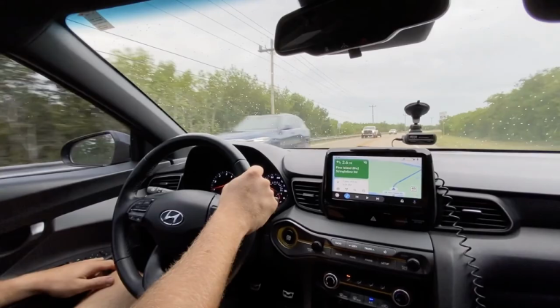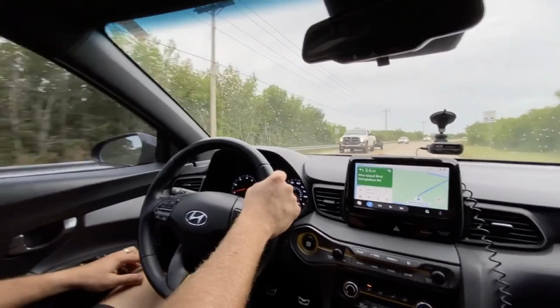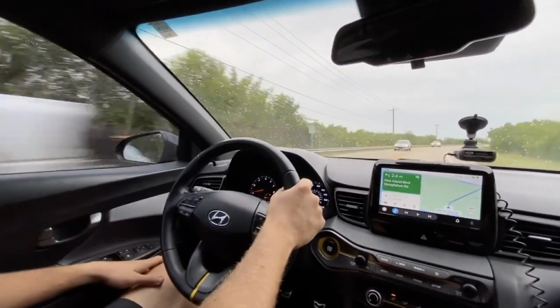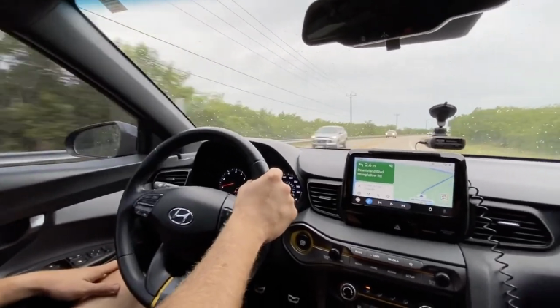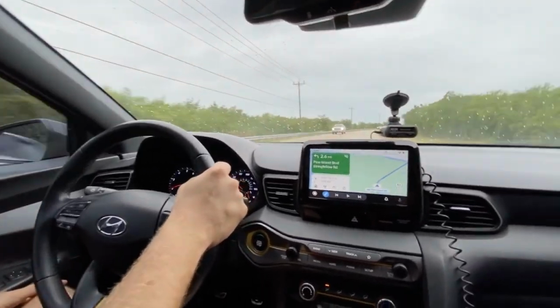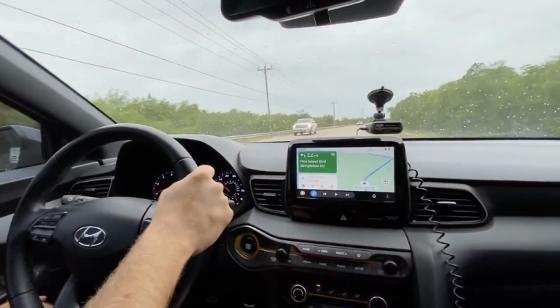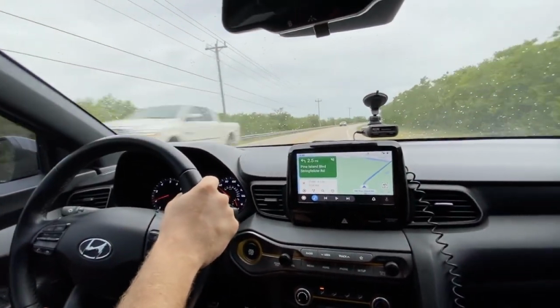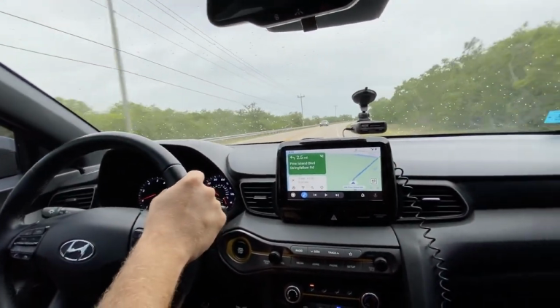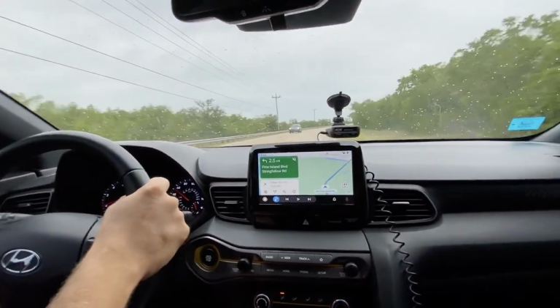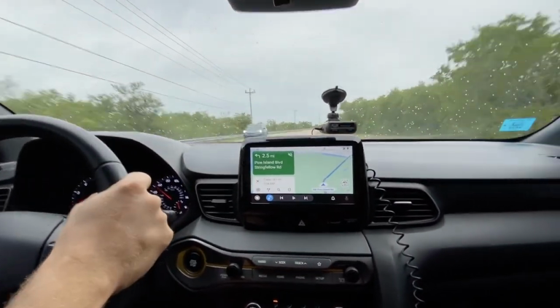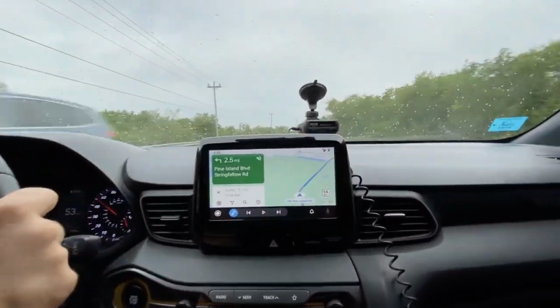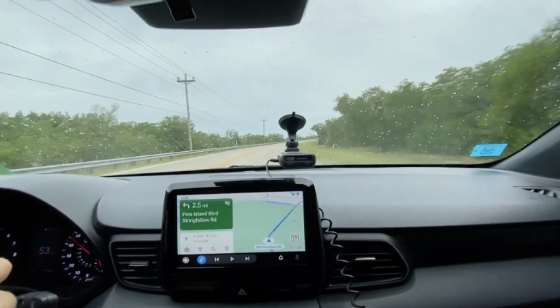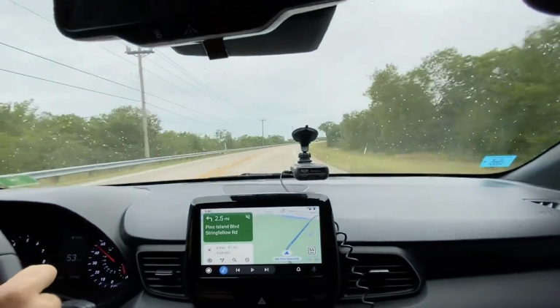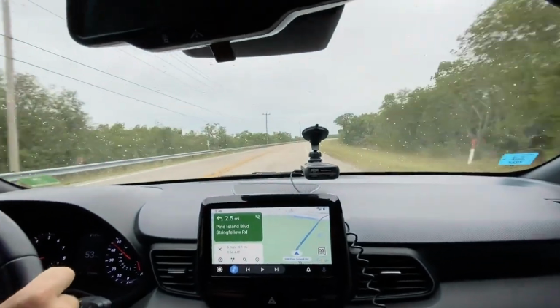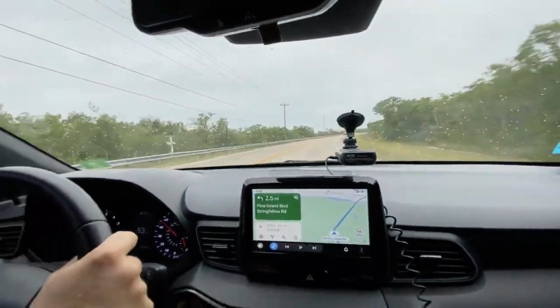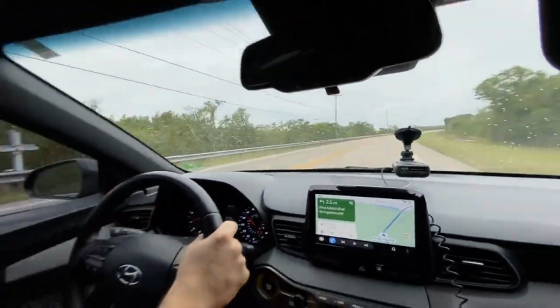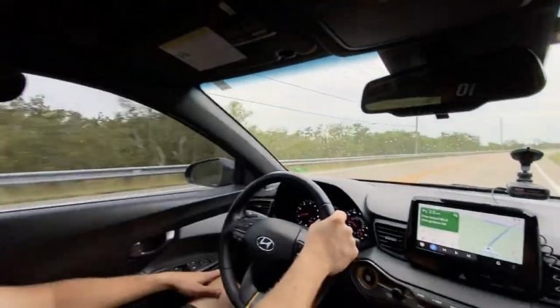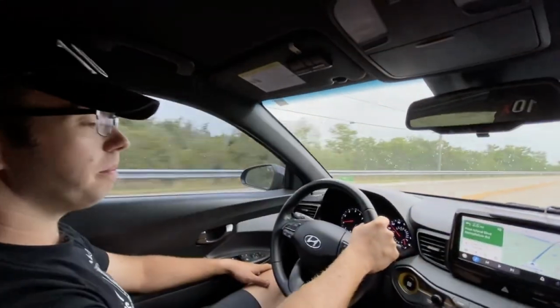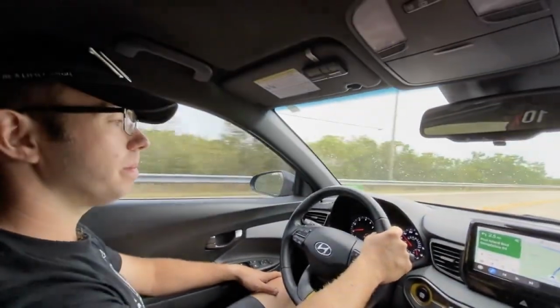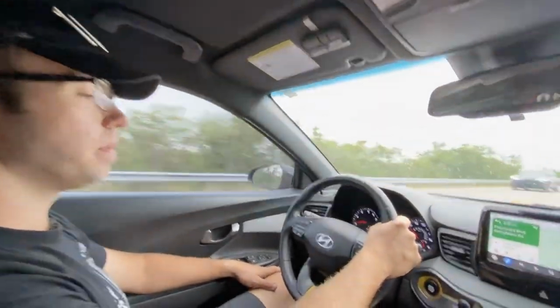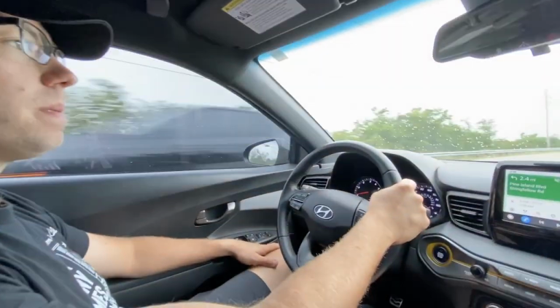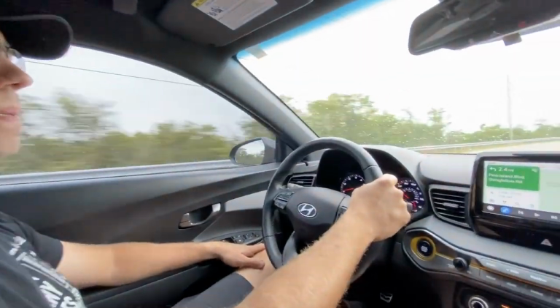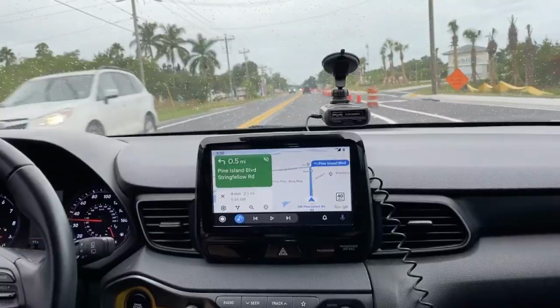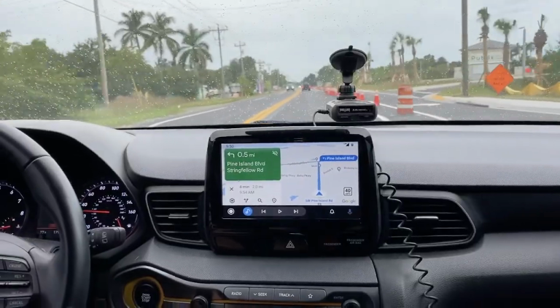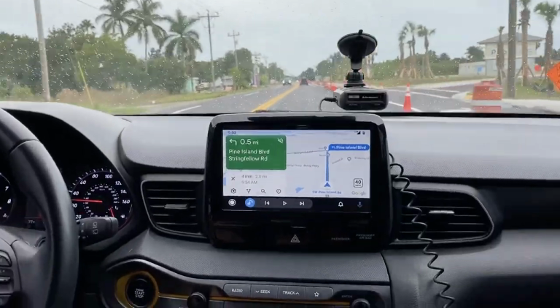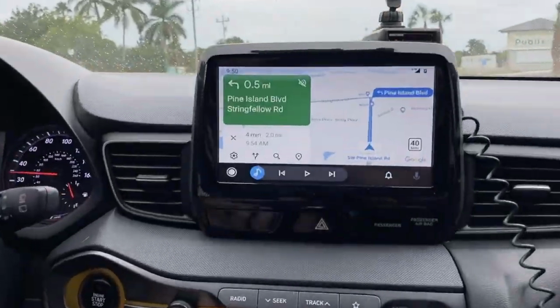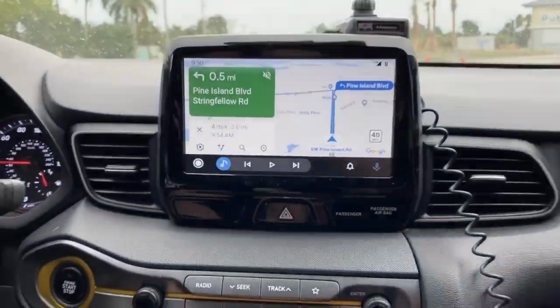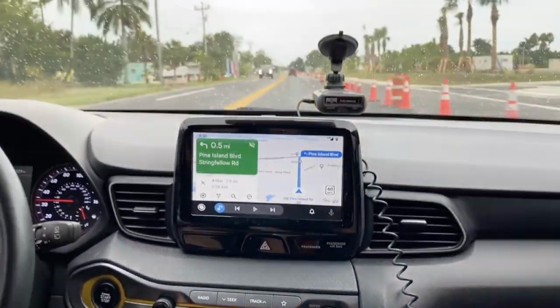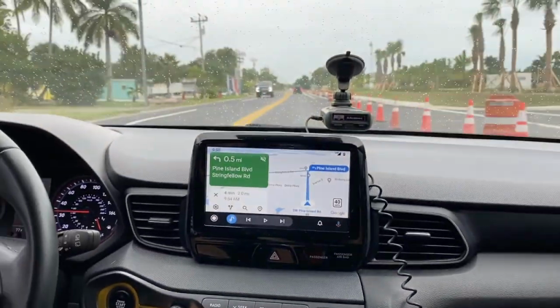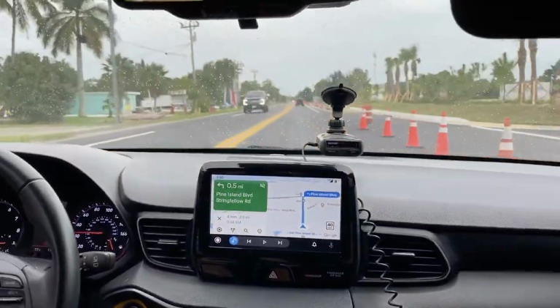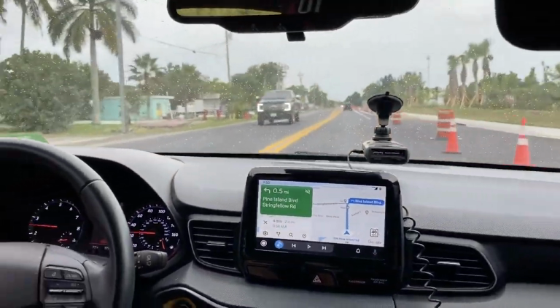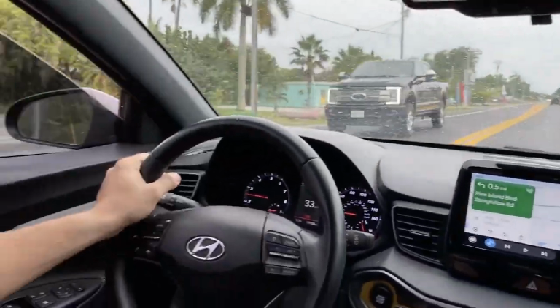Anyway, we are here in Pine Island and going to the pier. Pine Island, here we come!